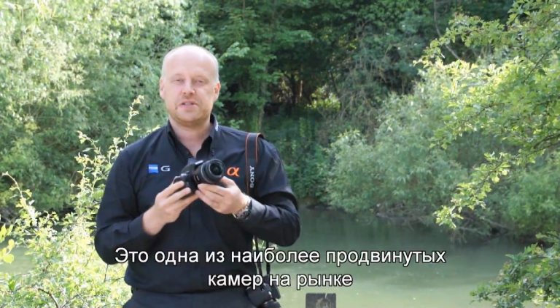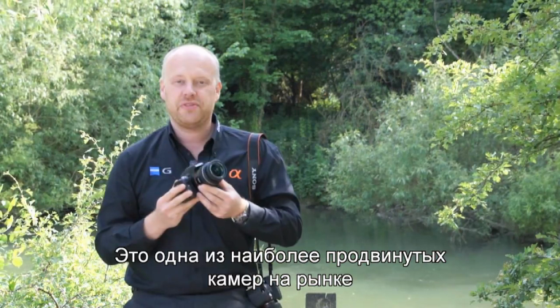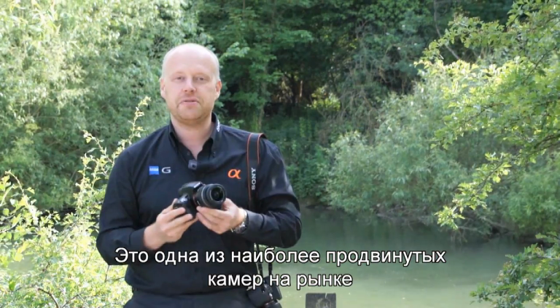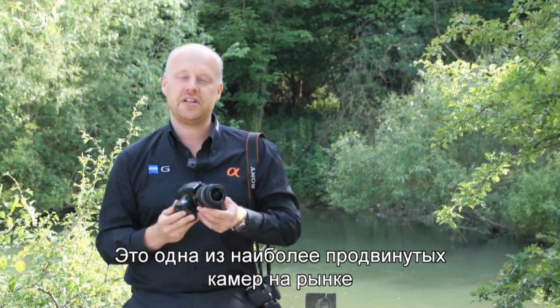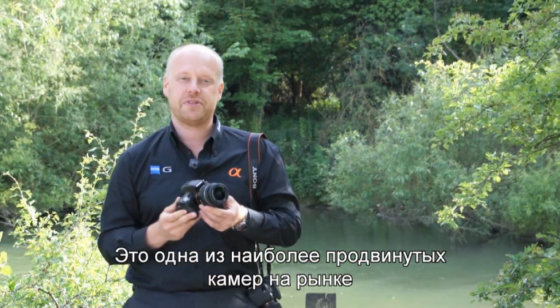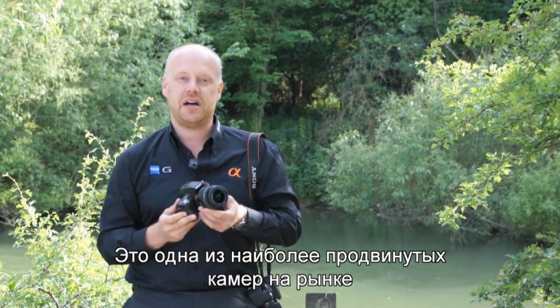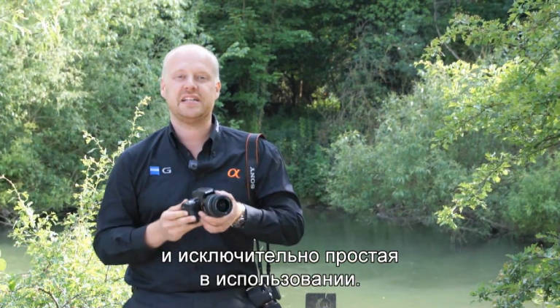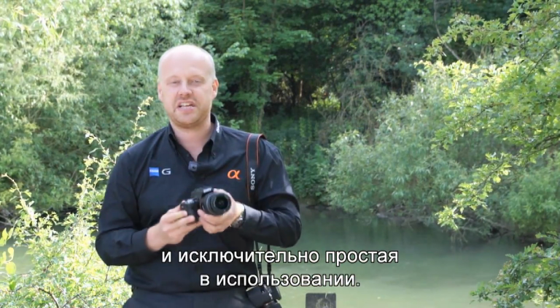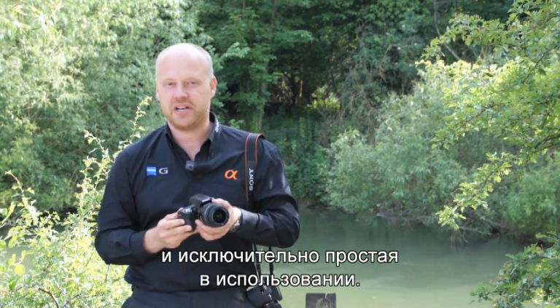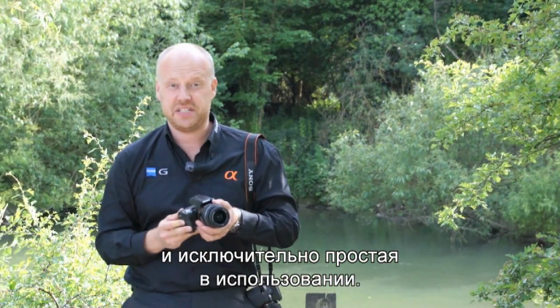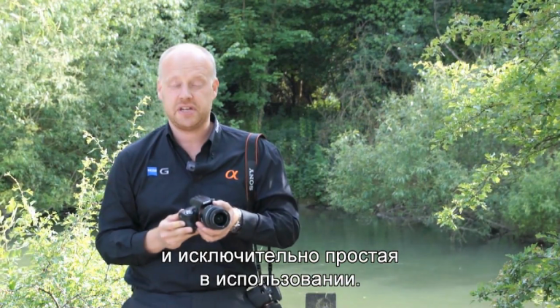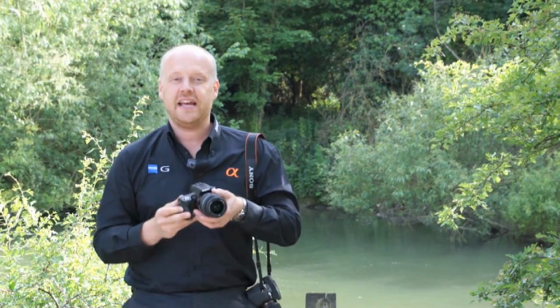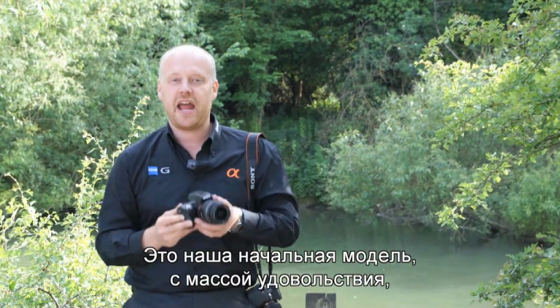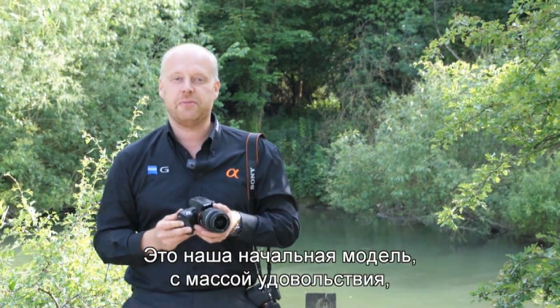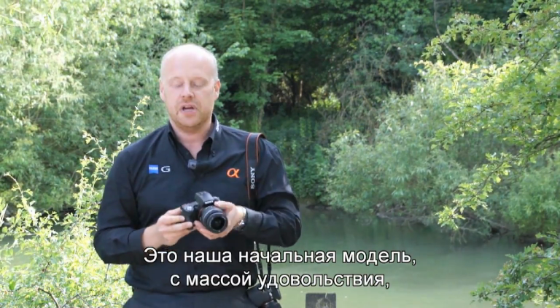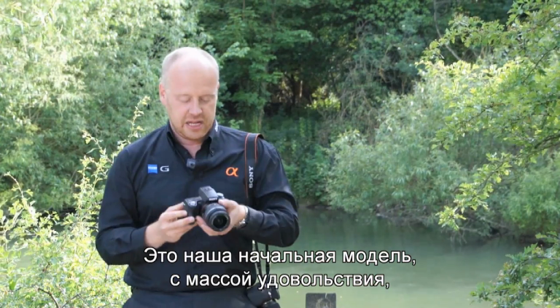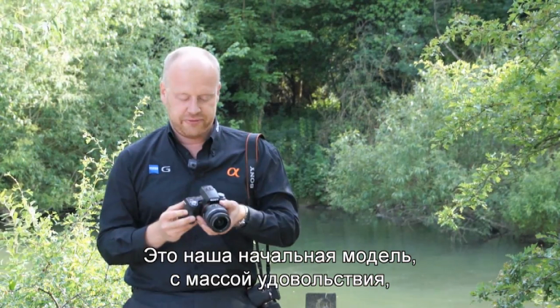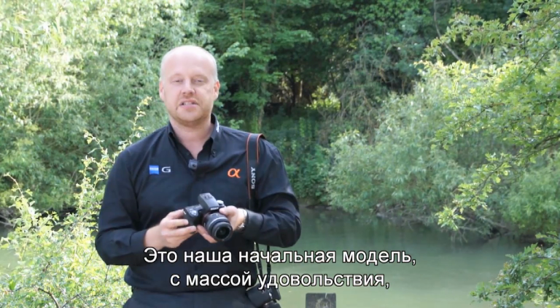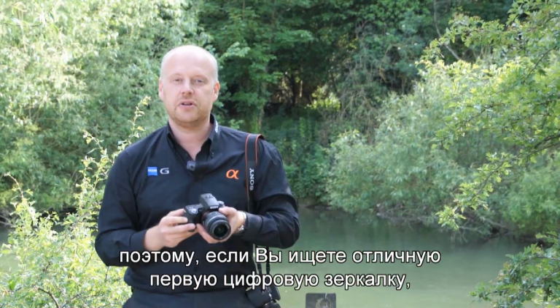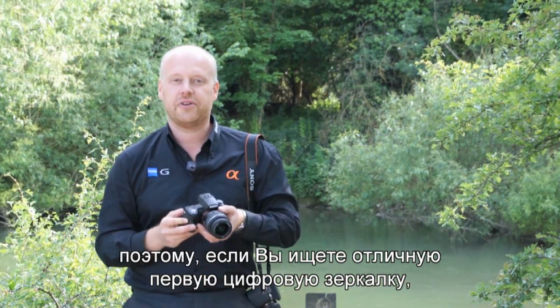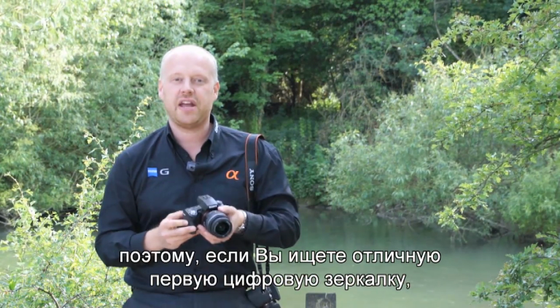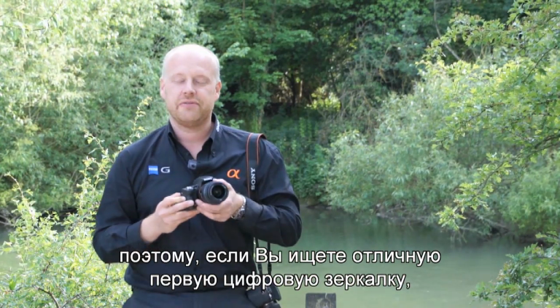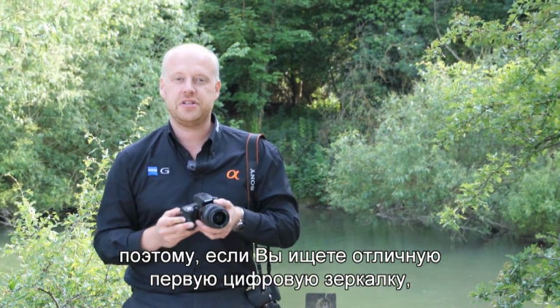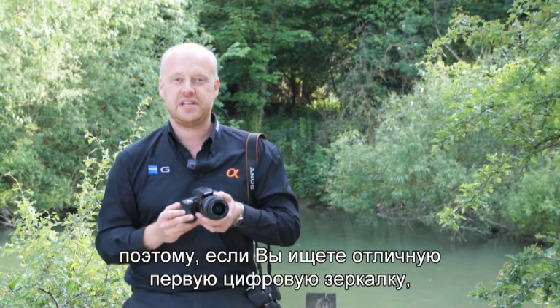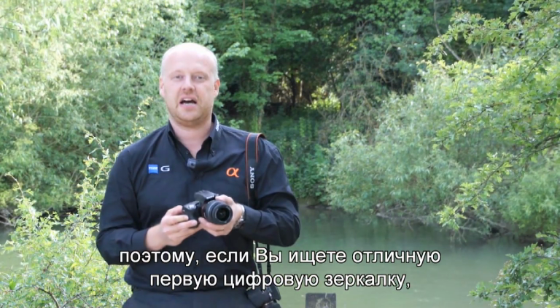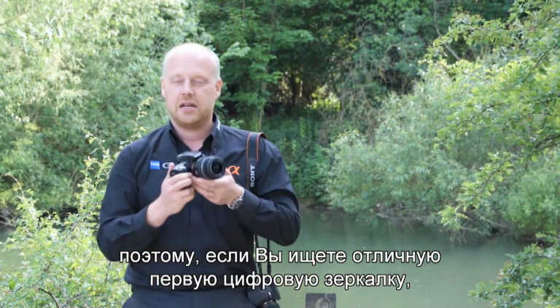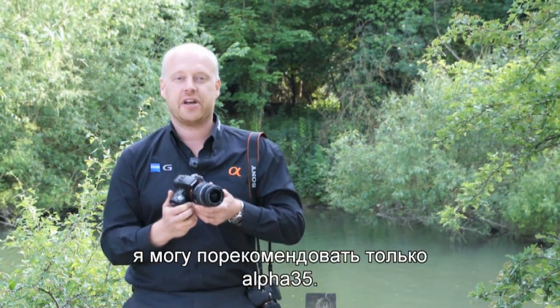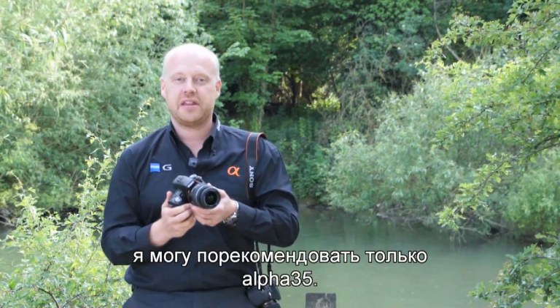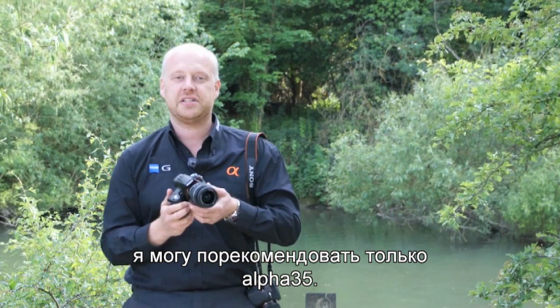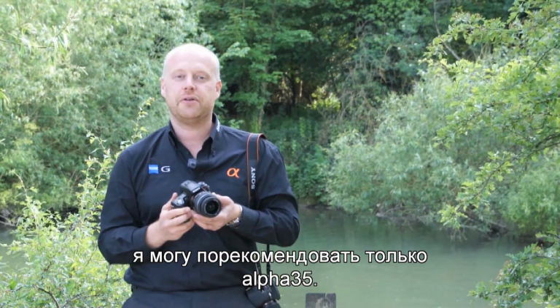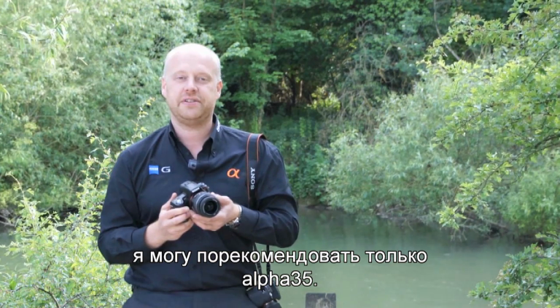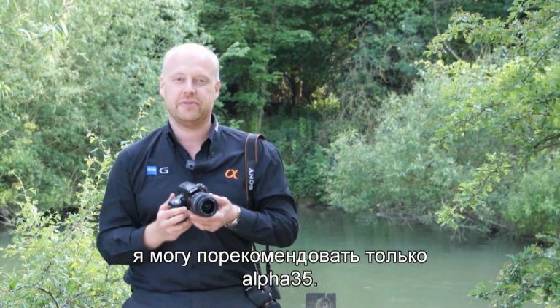This is one of the most advanced cameras on the market, yet it's exceptionally easy to use. It is our entry model — it's loads of fun. So if you're looking for a great first DSLR, I can recommend nothing better than the Alpha 35.